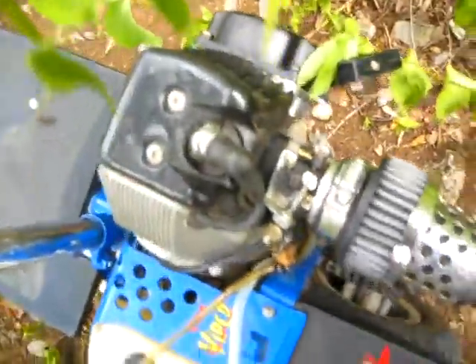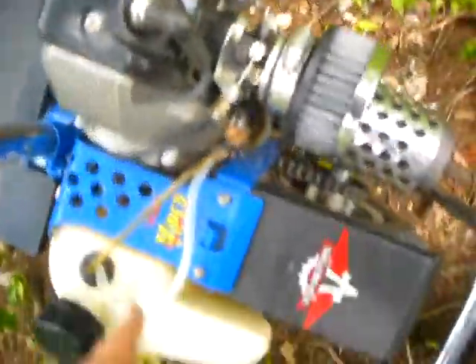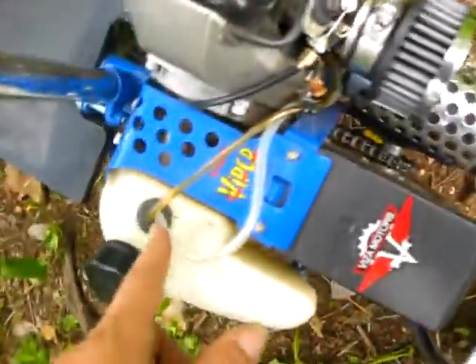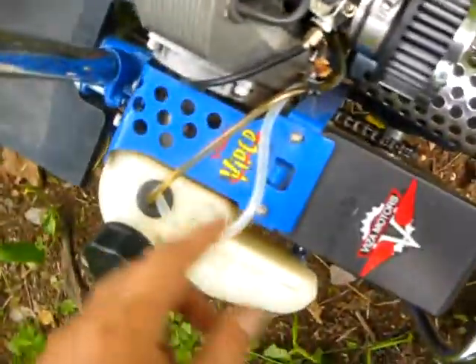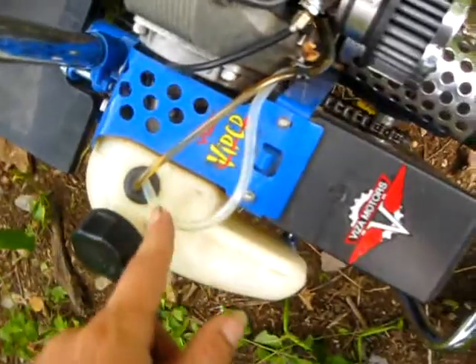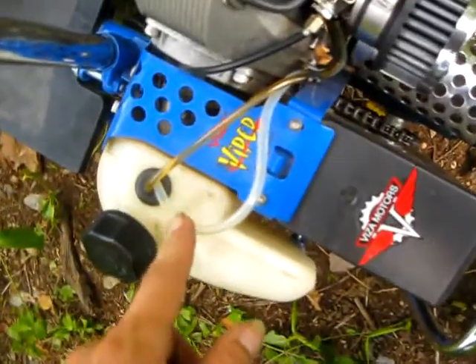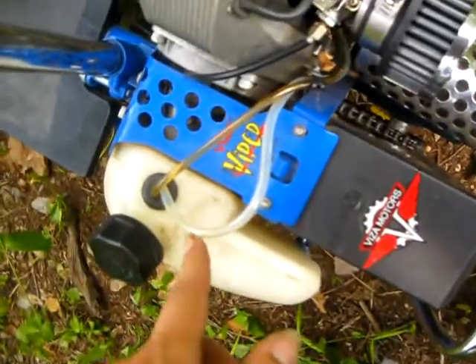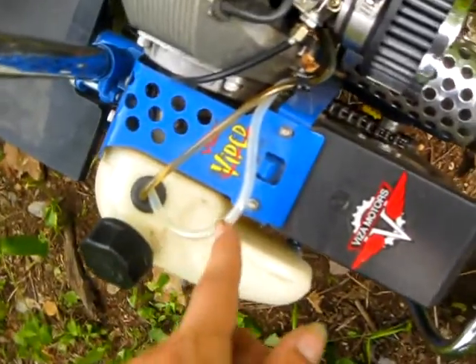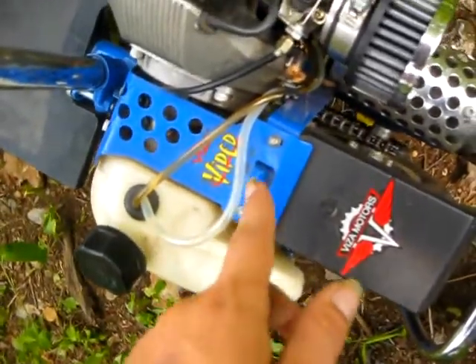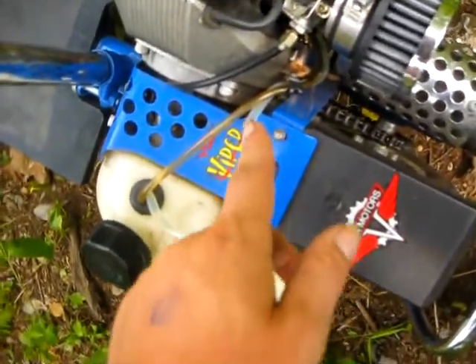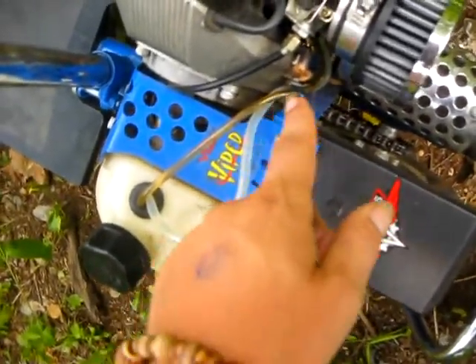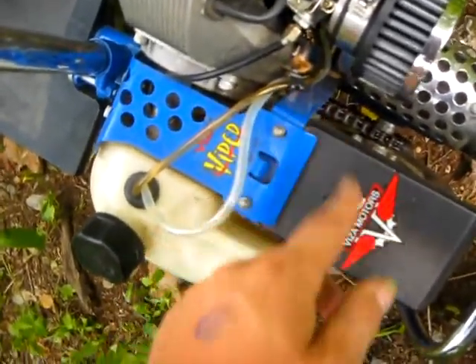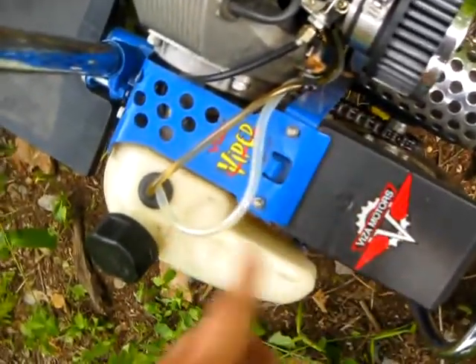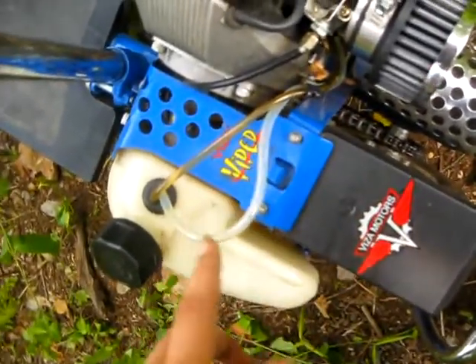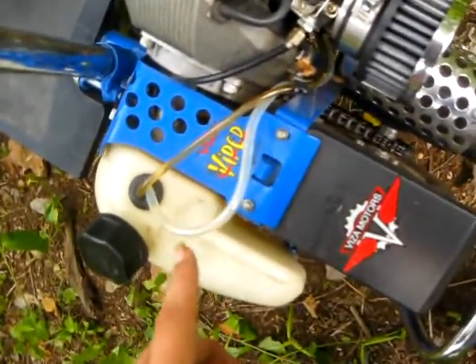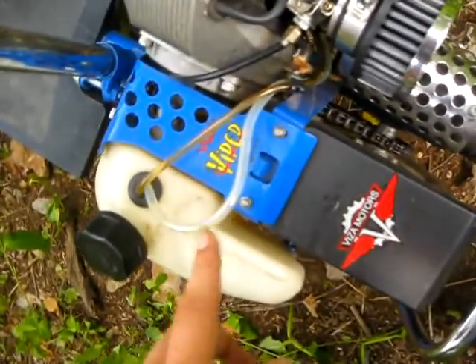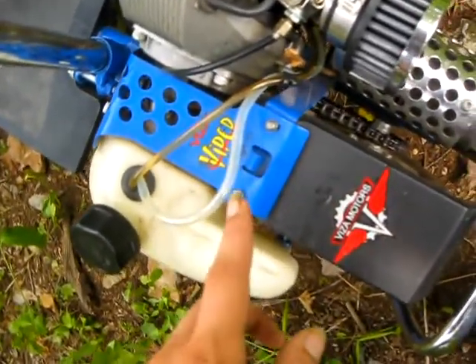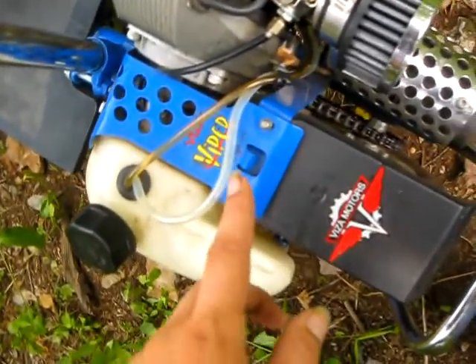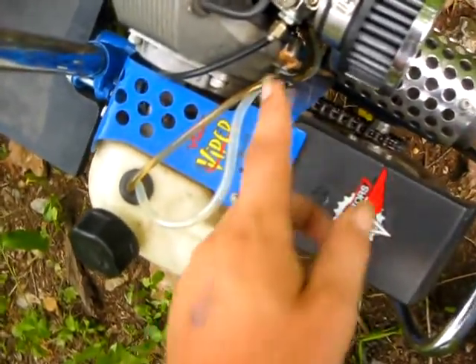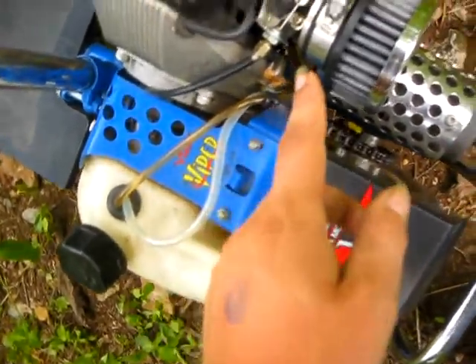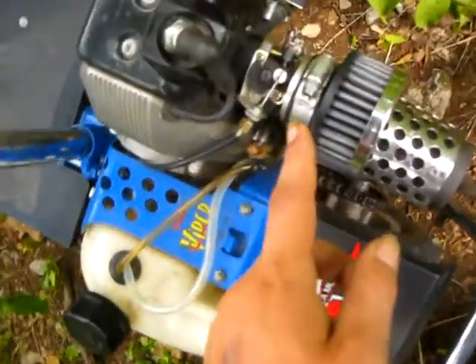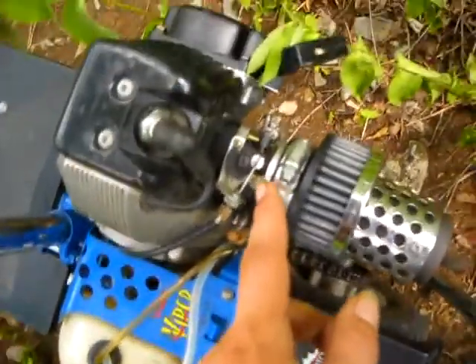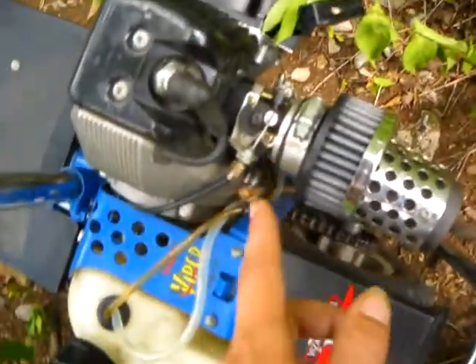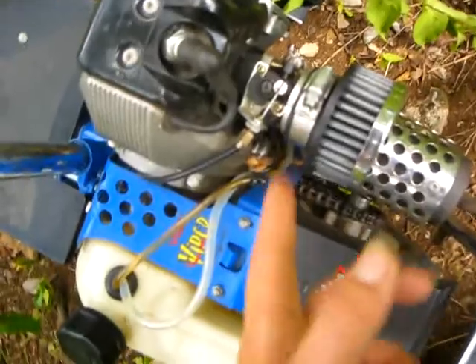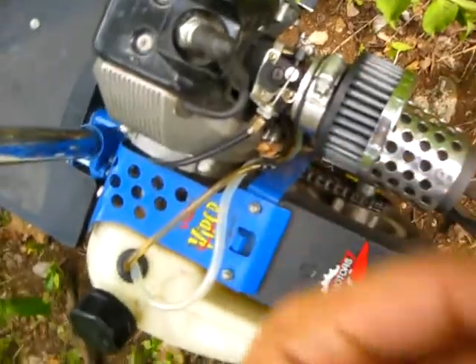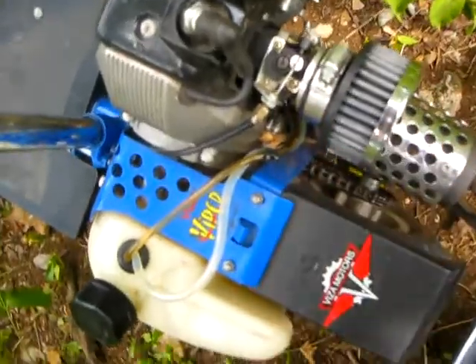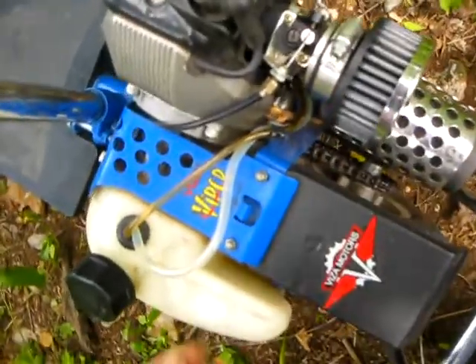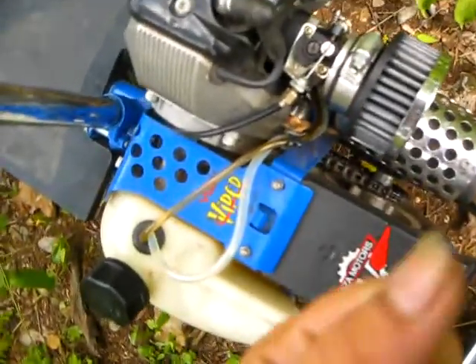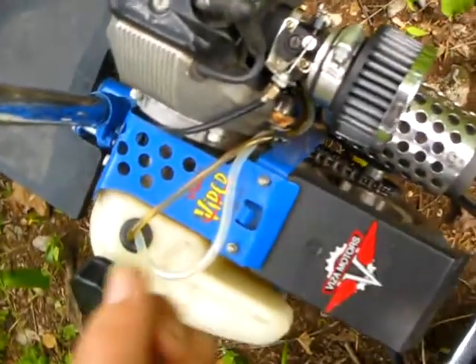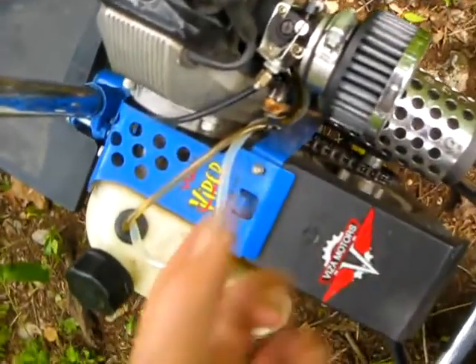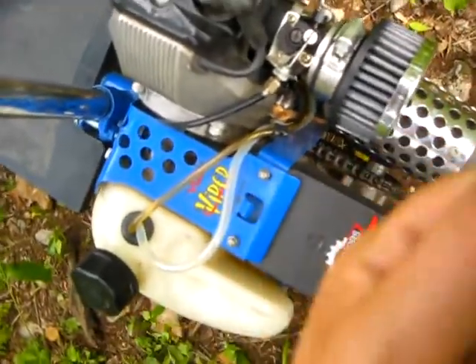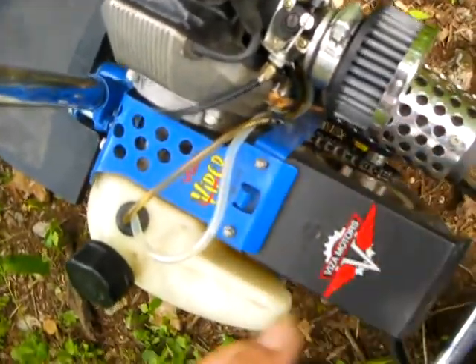we figured out that there is a lot of air that gets into this line. As you are riding, the air bubbles will get to the carburetor and you will stall out on the road, and you won't be able to get it started.